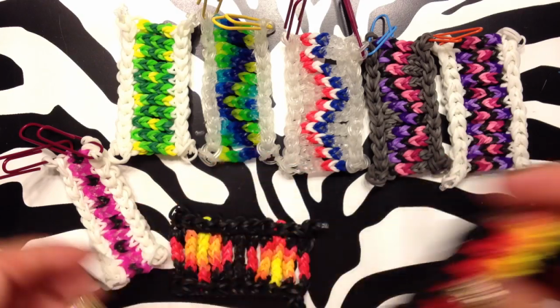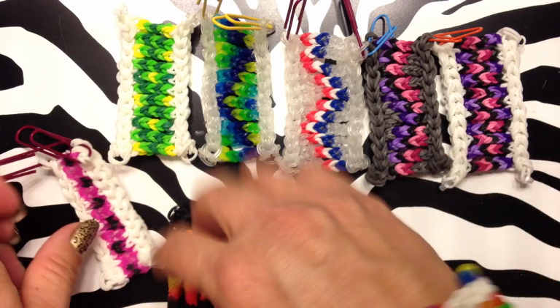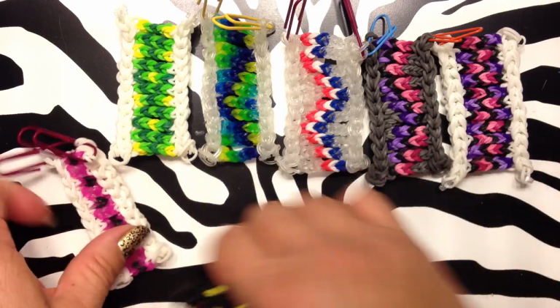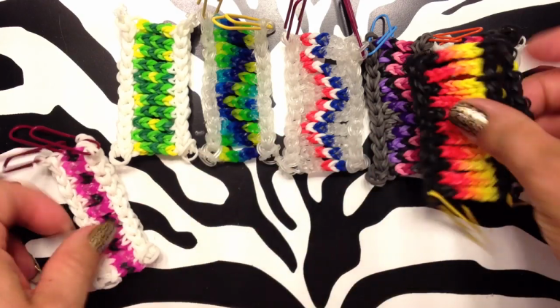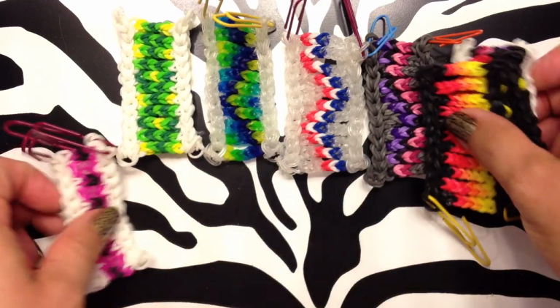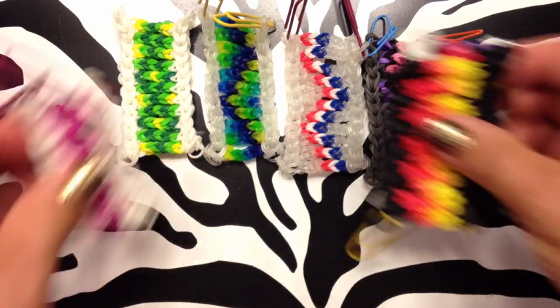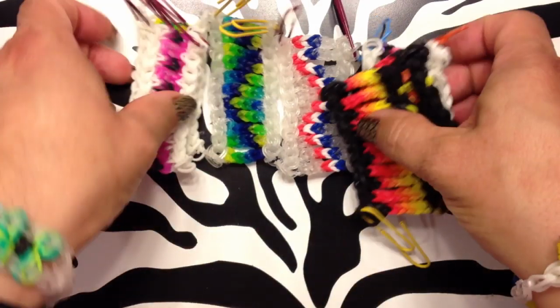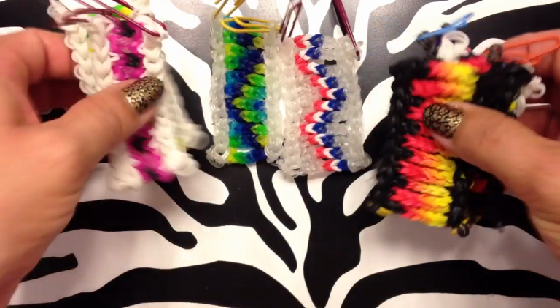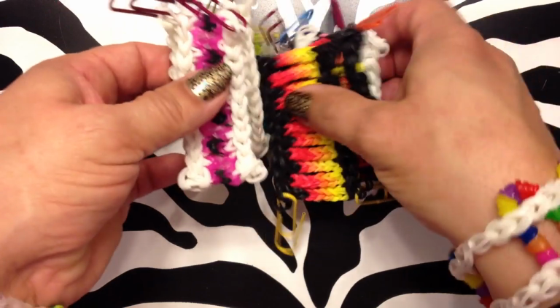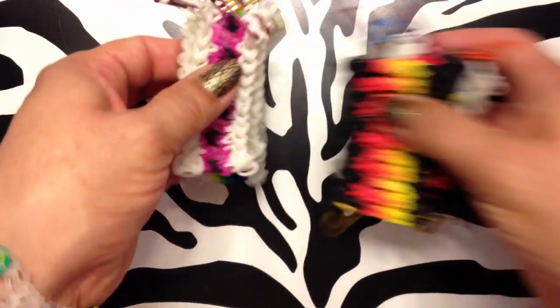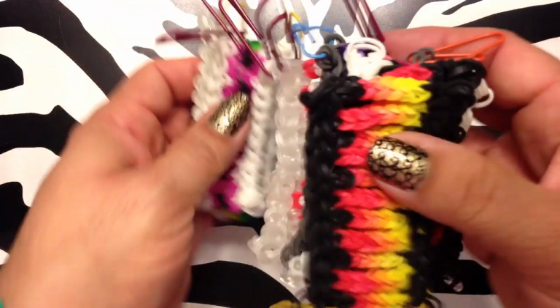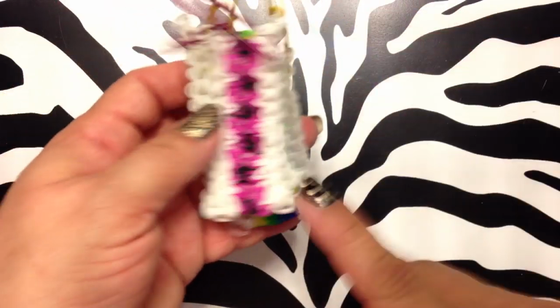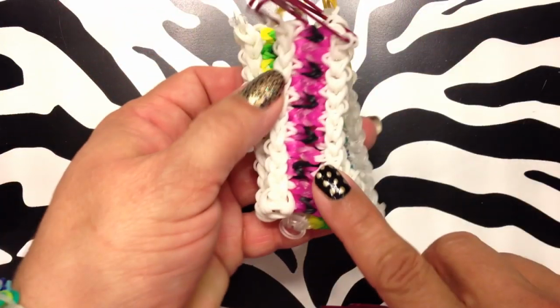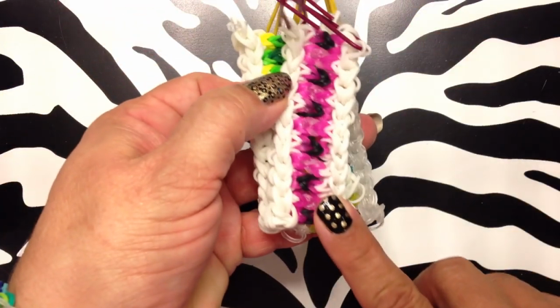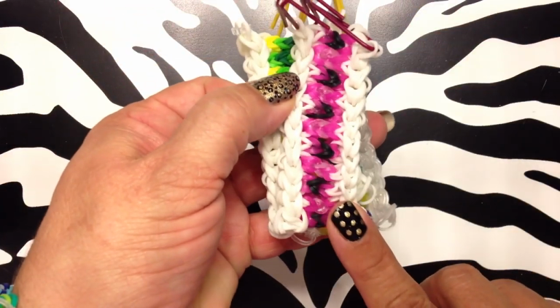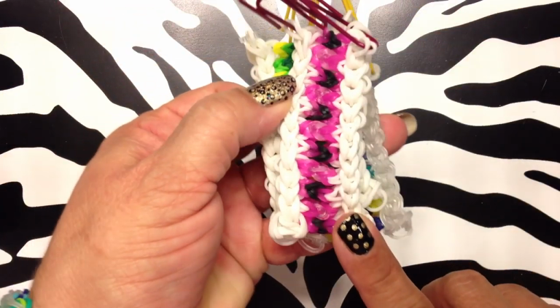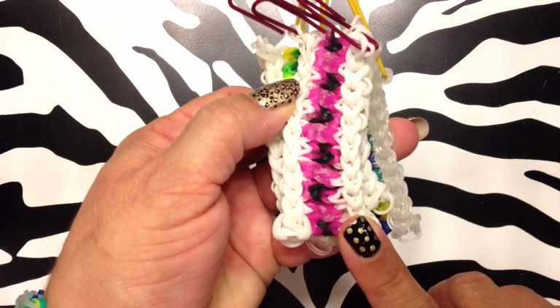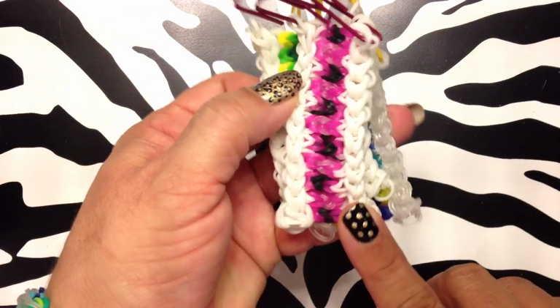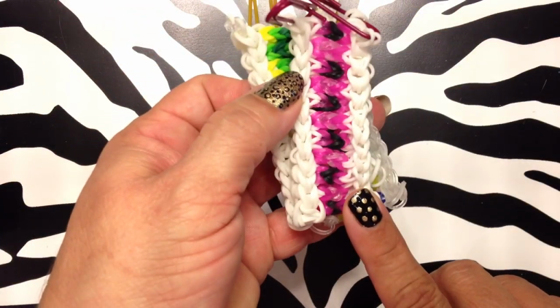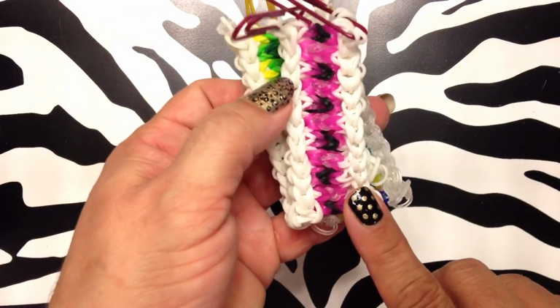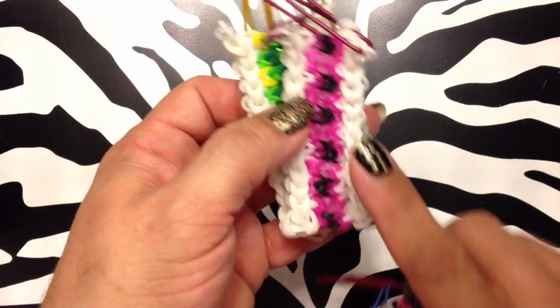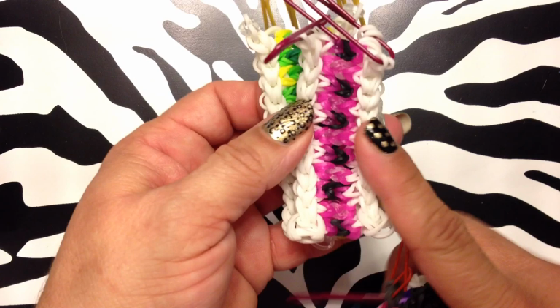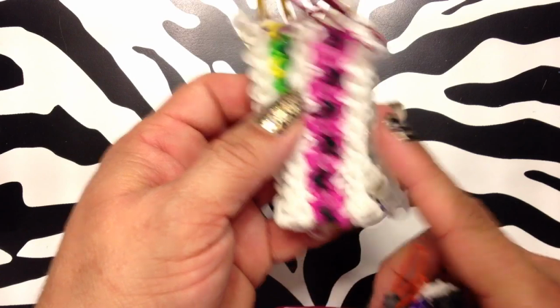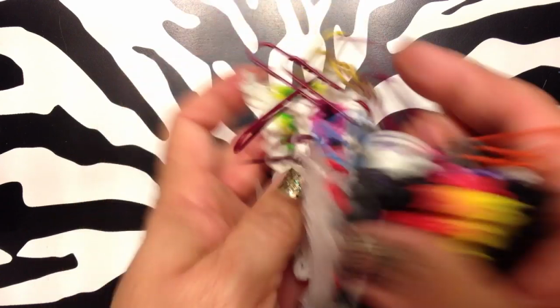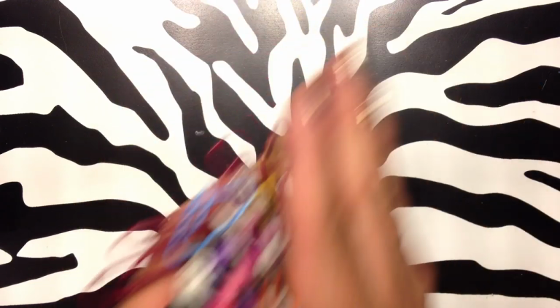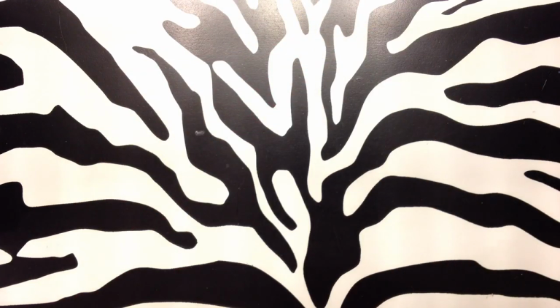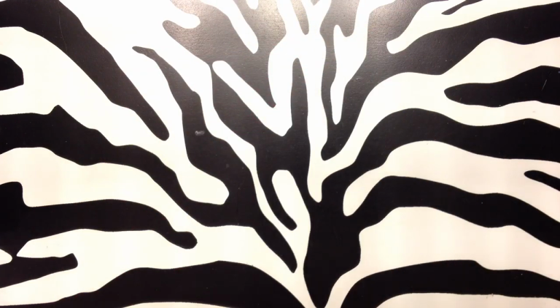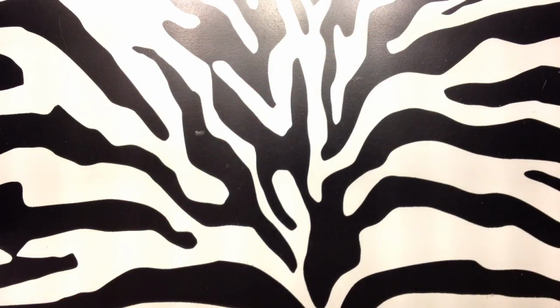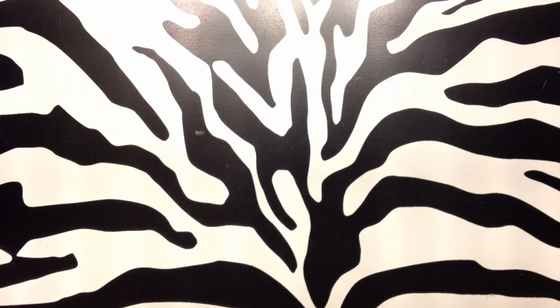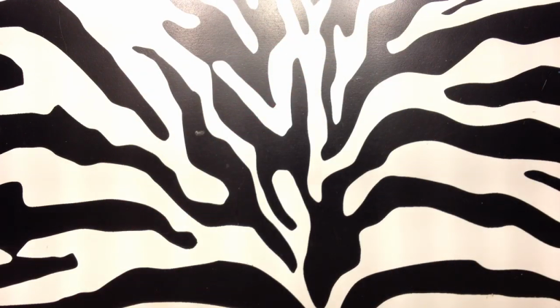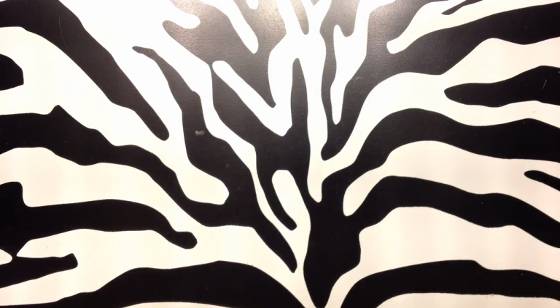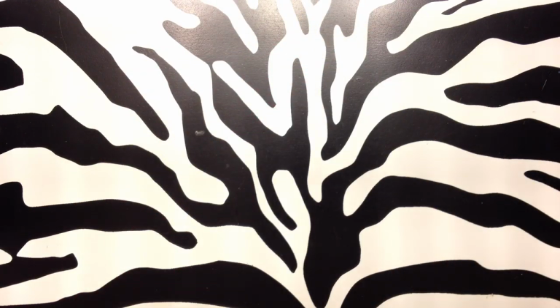So I'm going to show you how to do these. This one has three — the pattern didn't turn out very well, but there's three. And I'll show you what I mean by three.